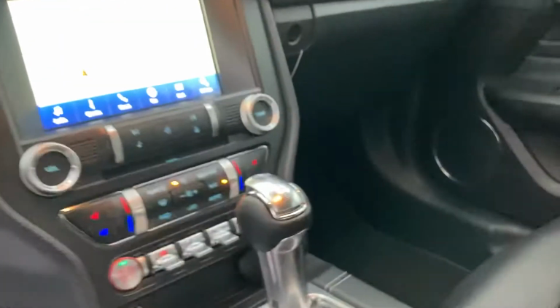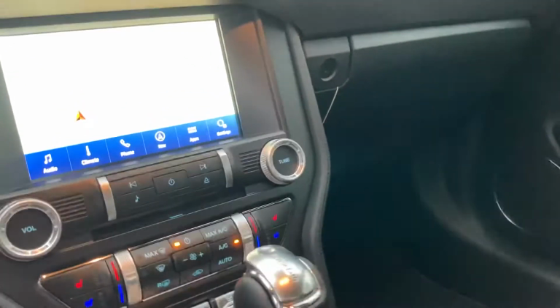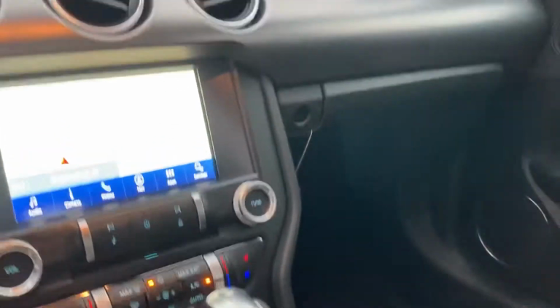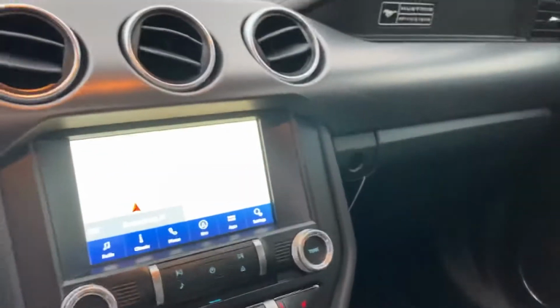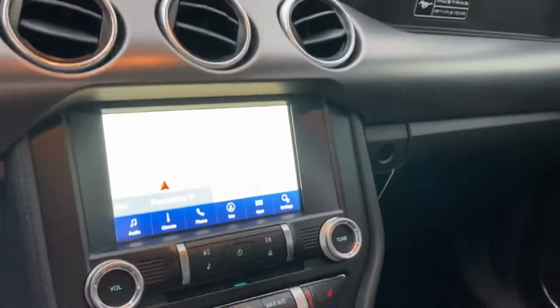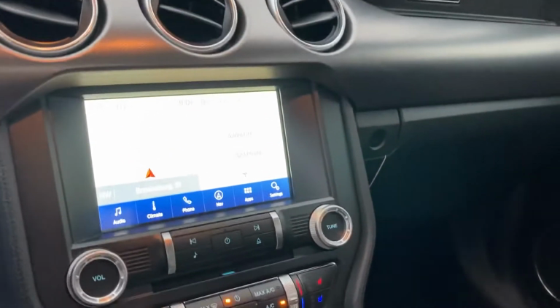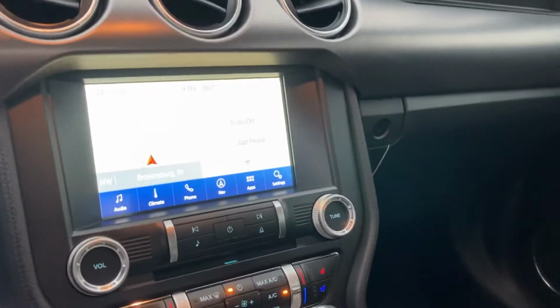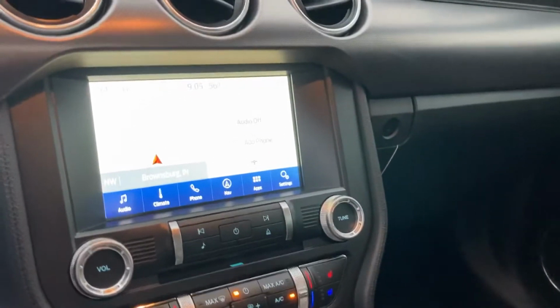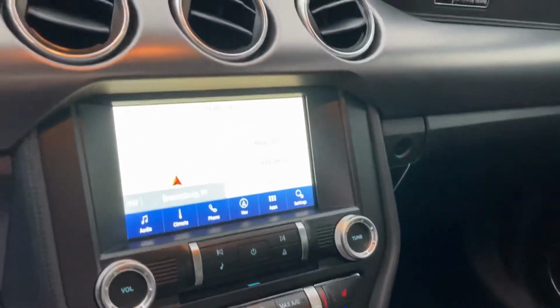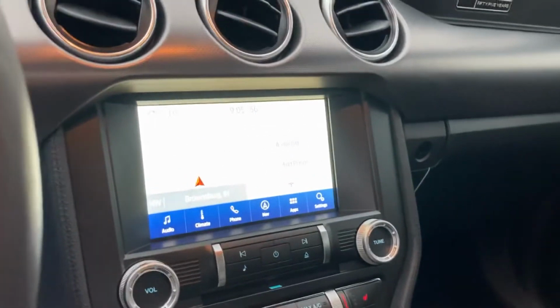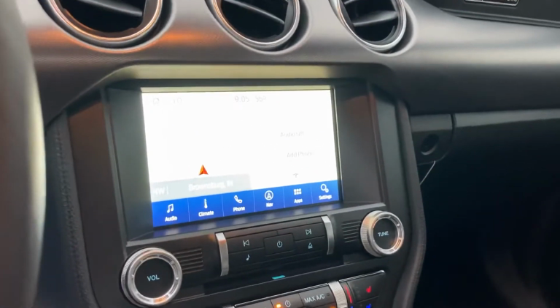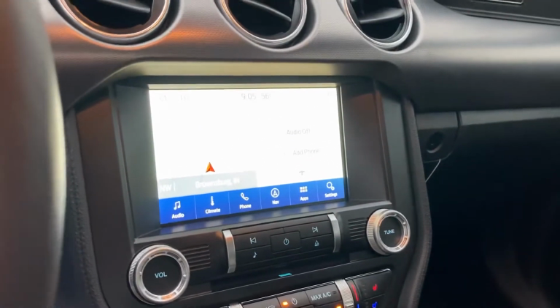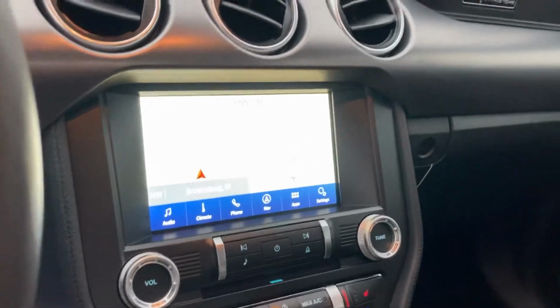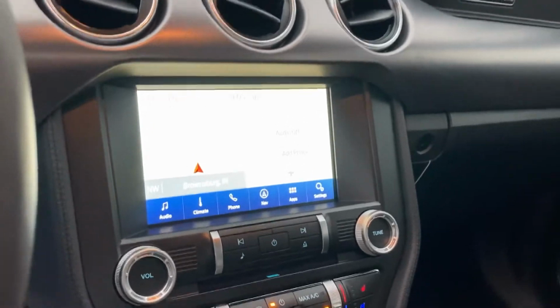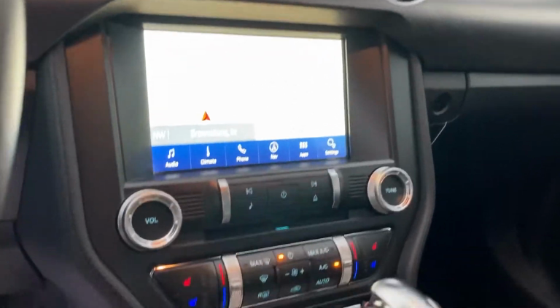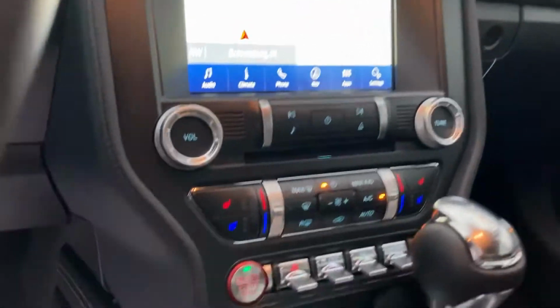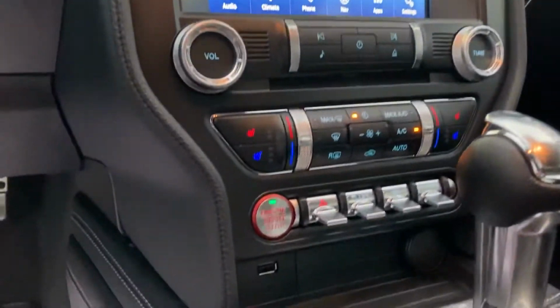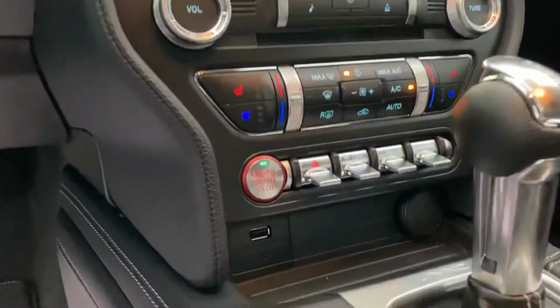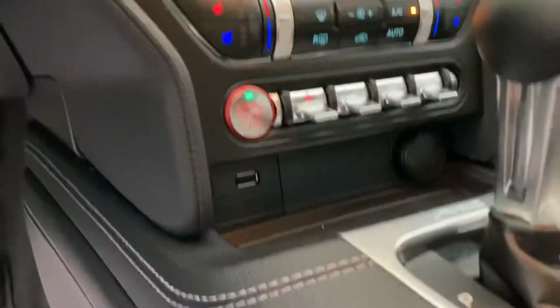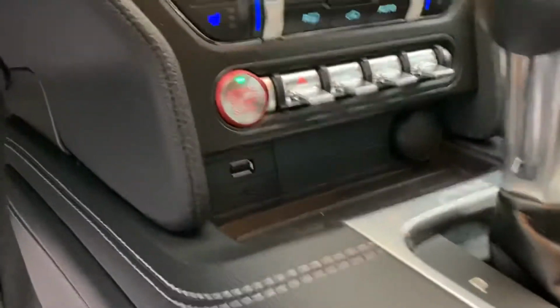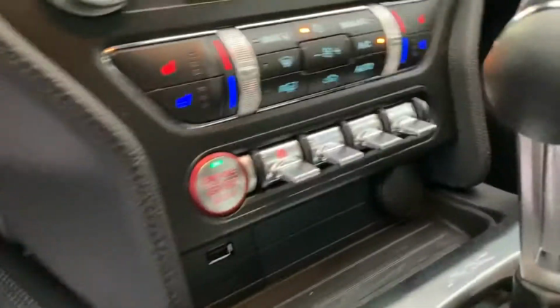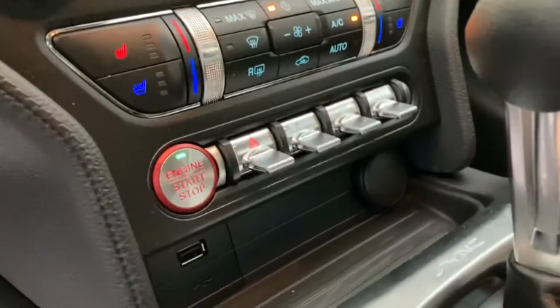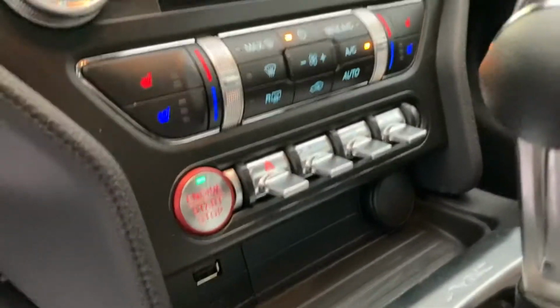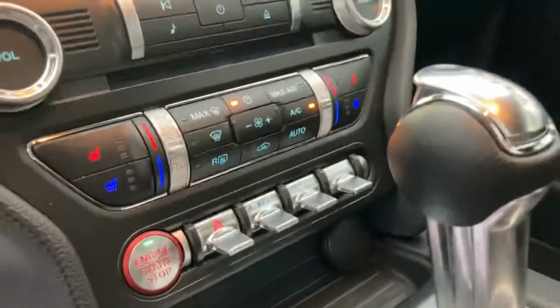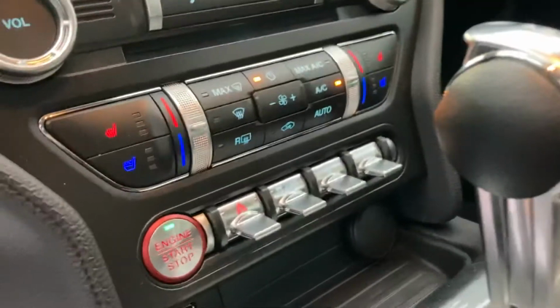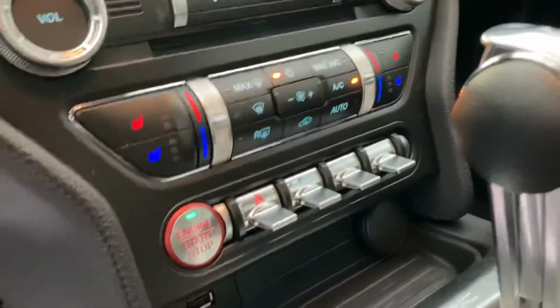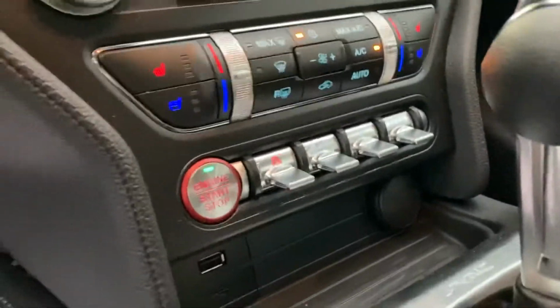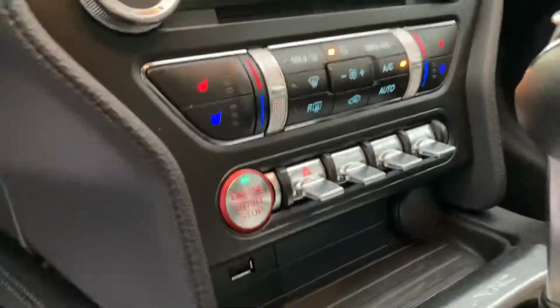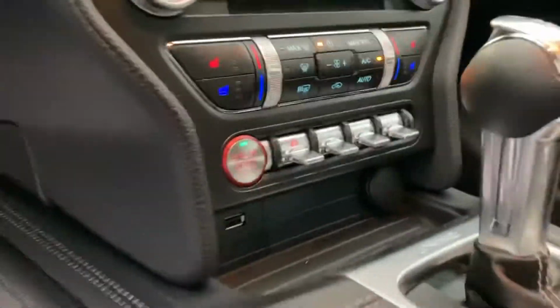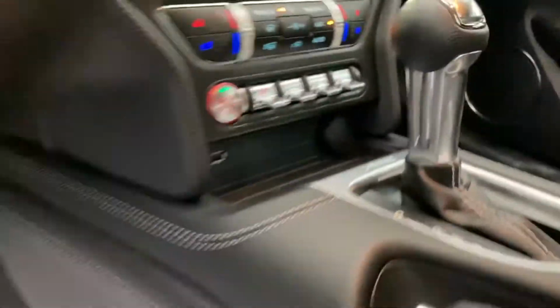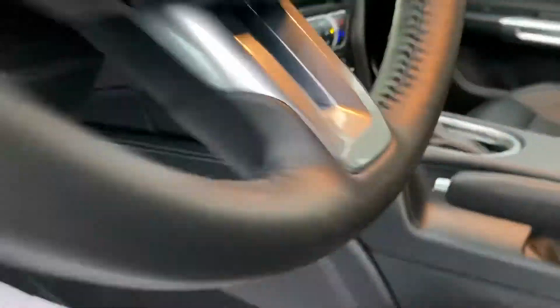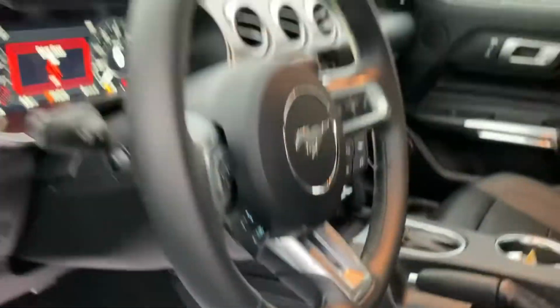8-inch screen with navigation — that's also your backup camera there — as well as Apple CarPlay and Android Auto. Heating and cooled seats, like I said. You do have different steering modes as well as different driving modes in this one: normal, snow, sport, track, stuff like that.